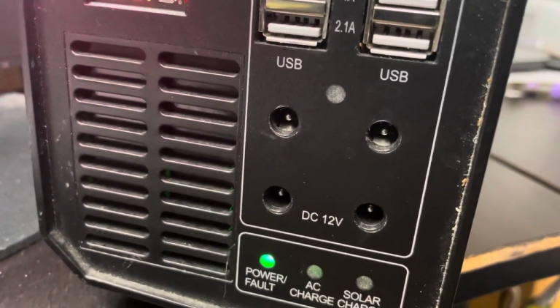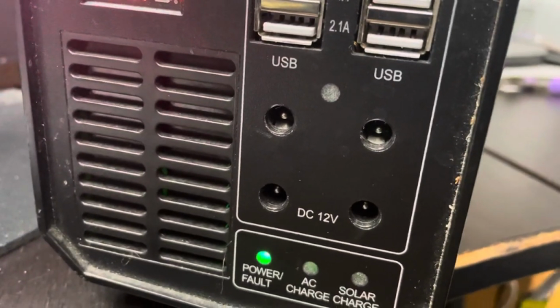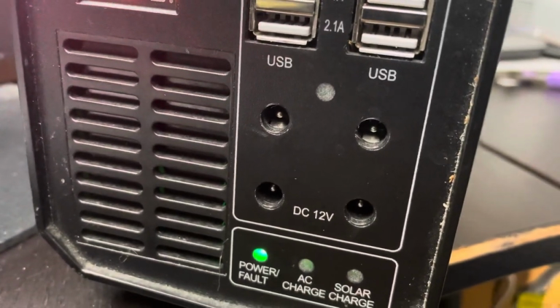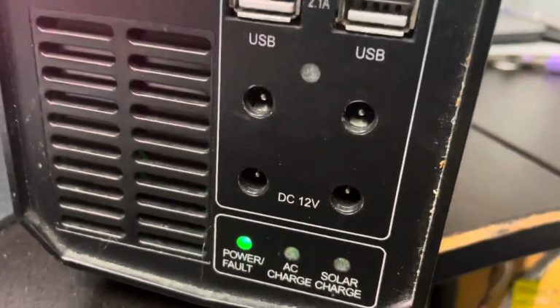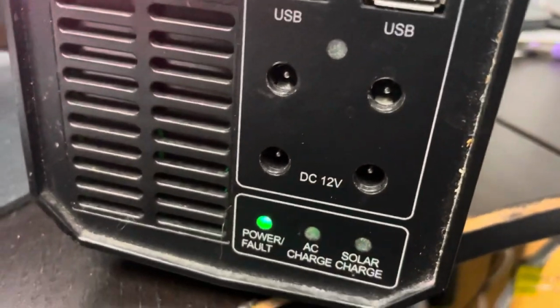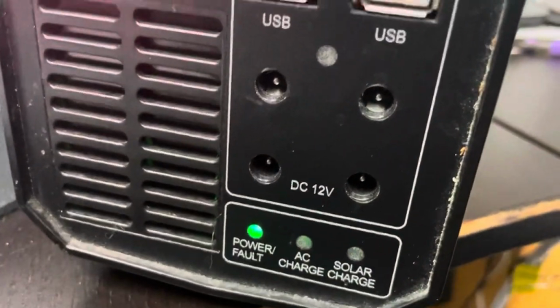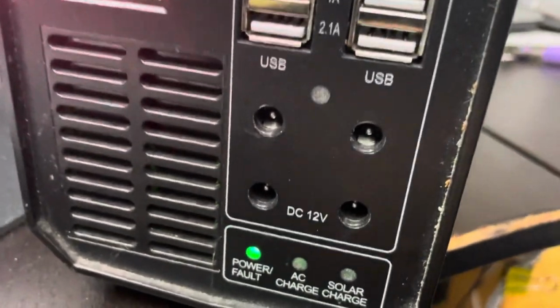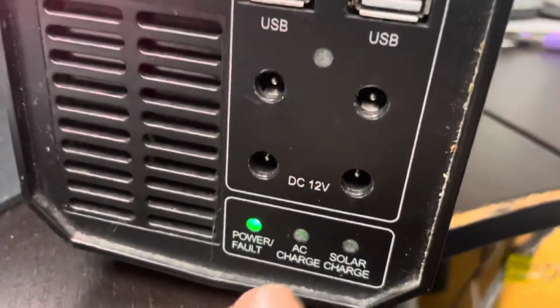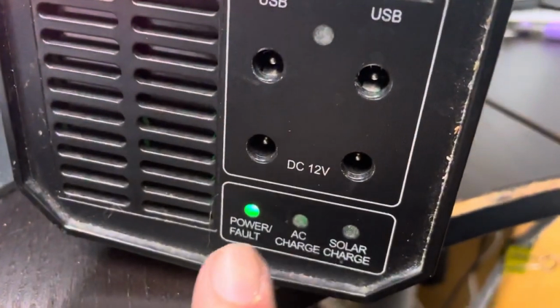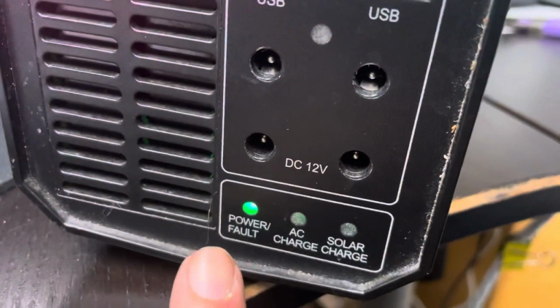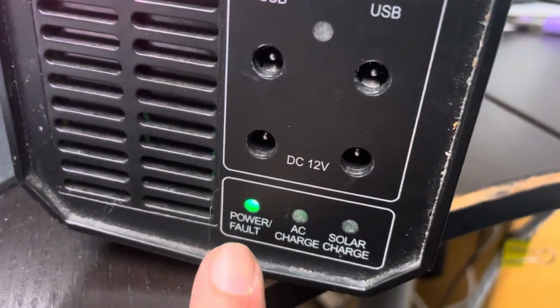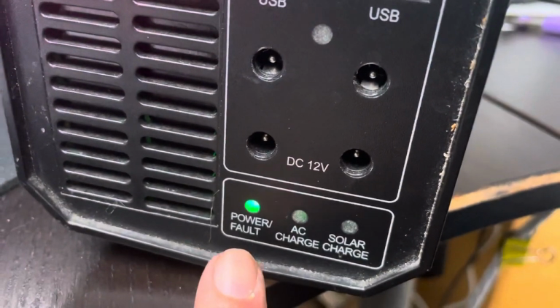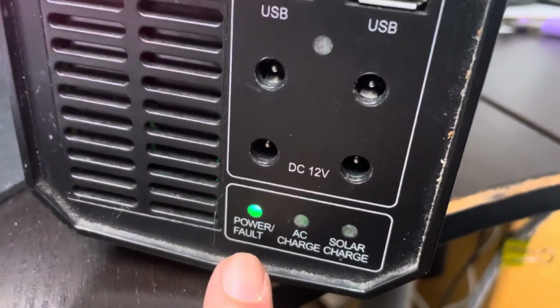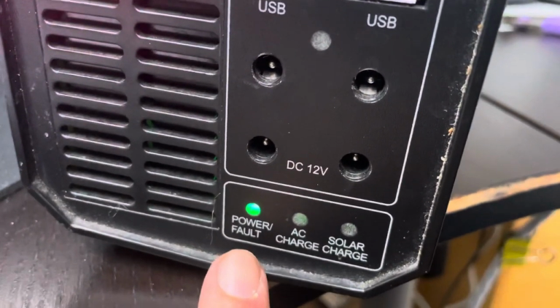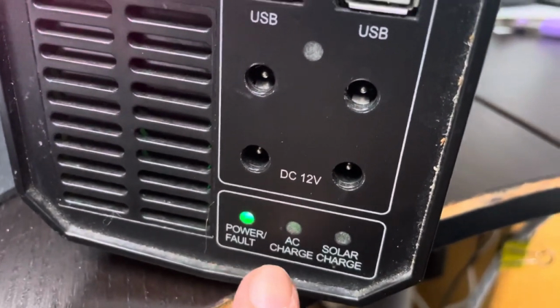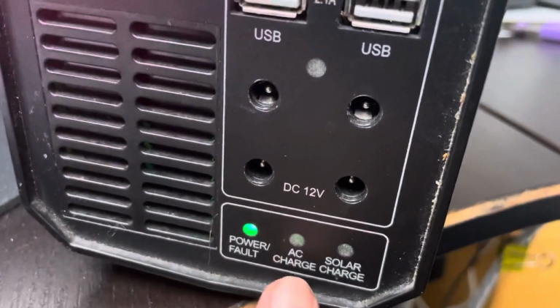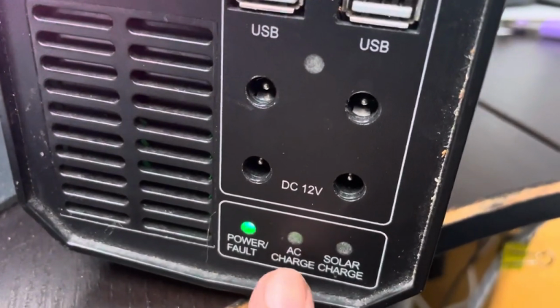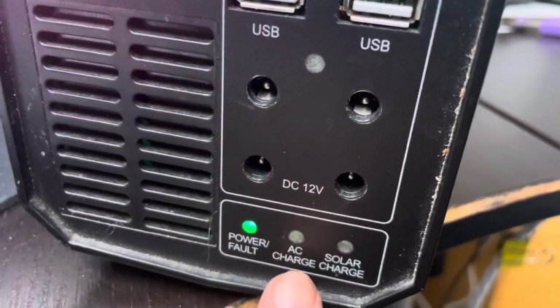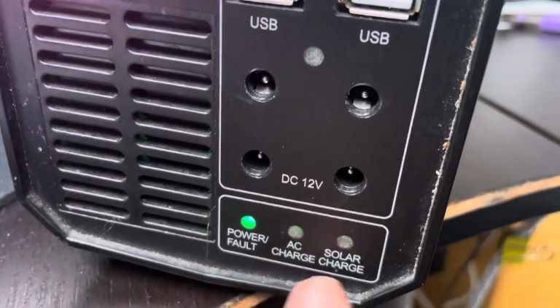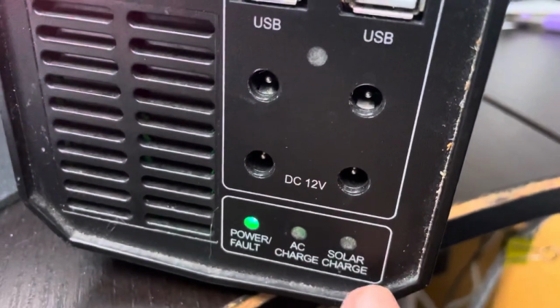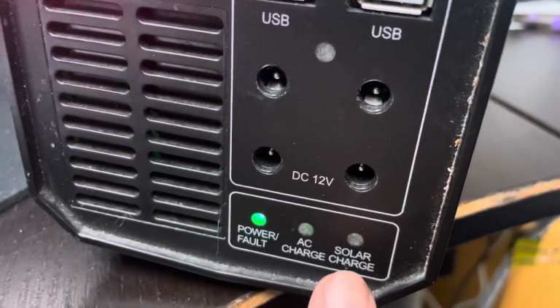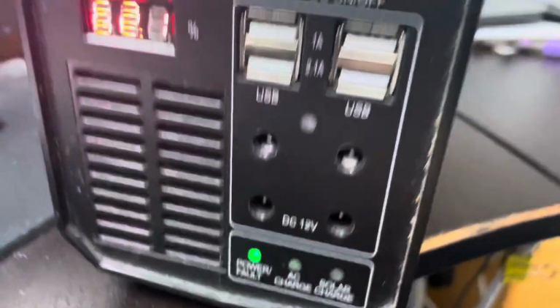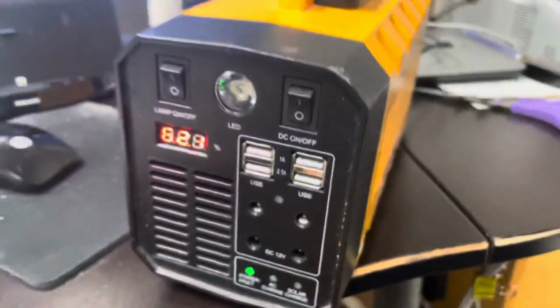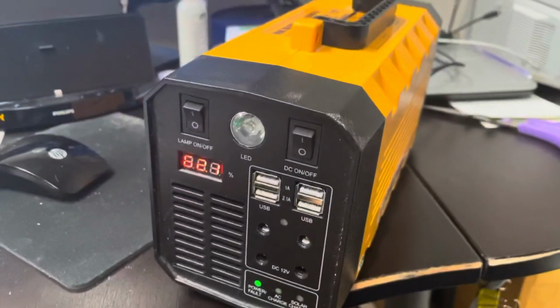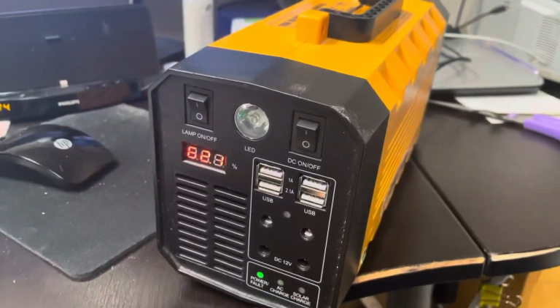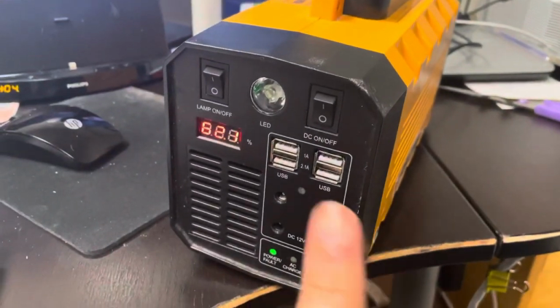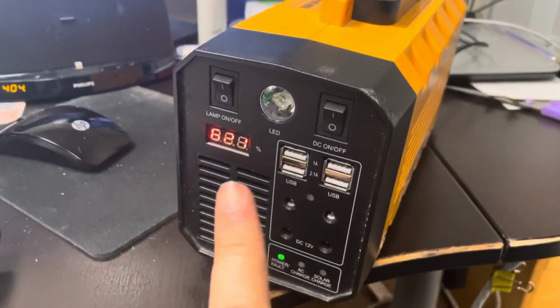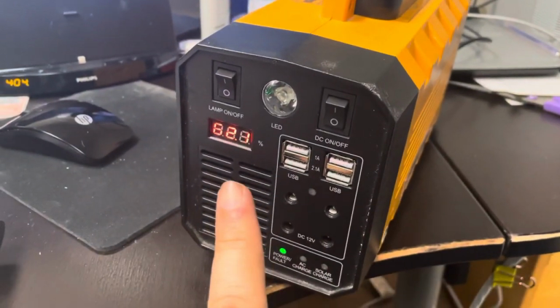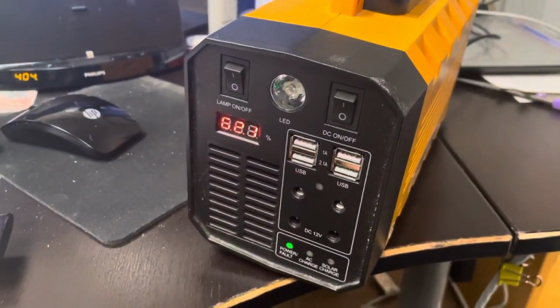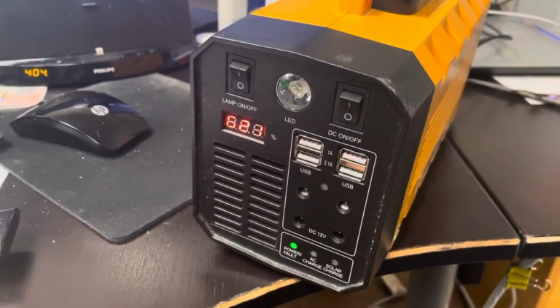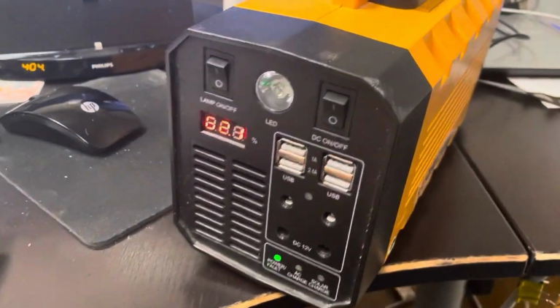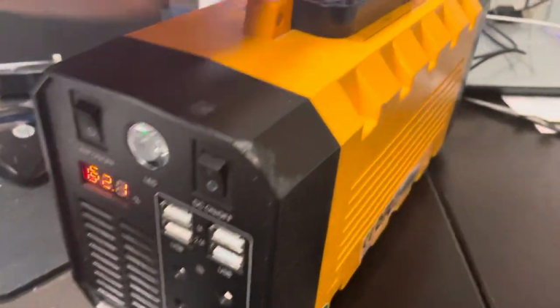Right now it is showing that I have the AC power on. There's AC charge and then there's solar charge. I'll turn it around so I can show you — I am right now at 62.1% battery.